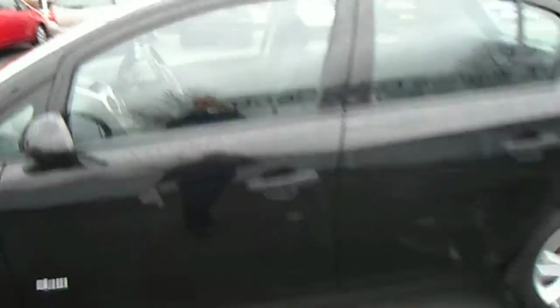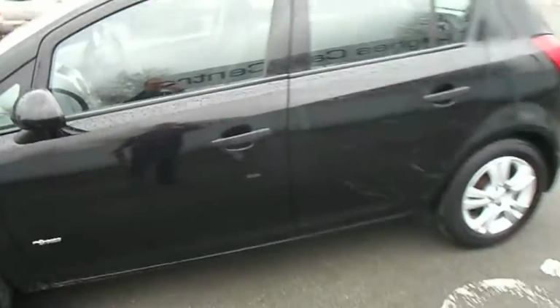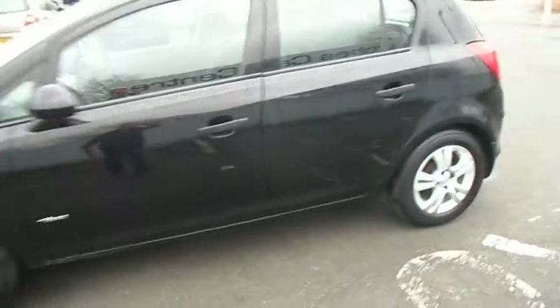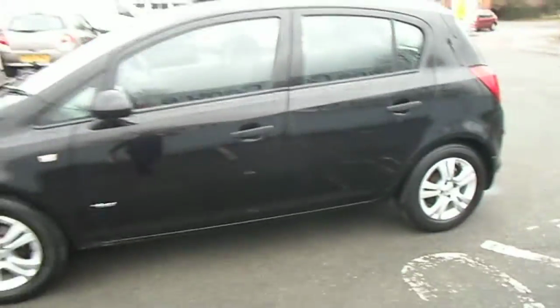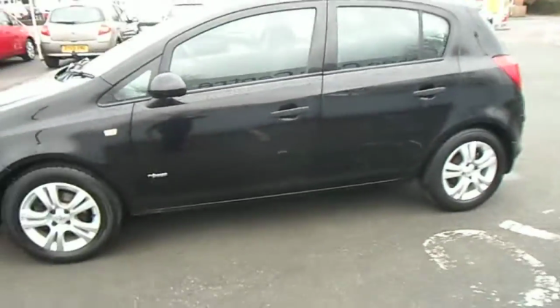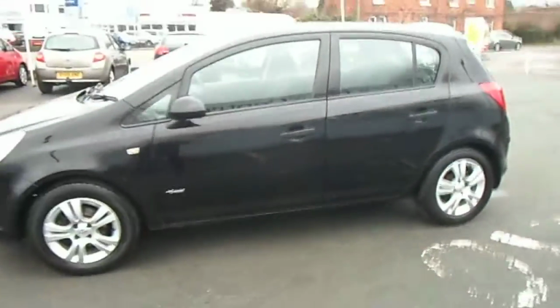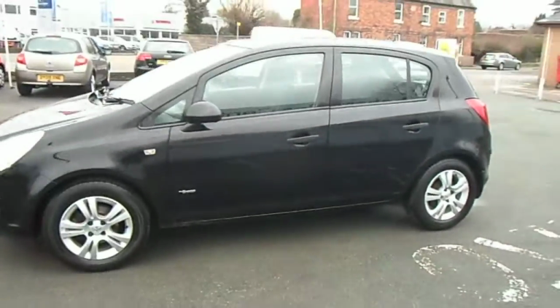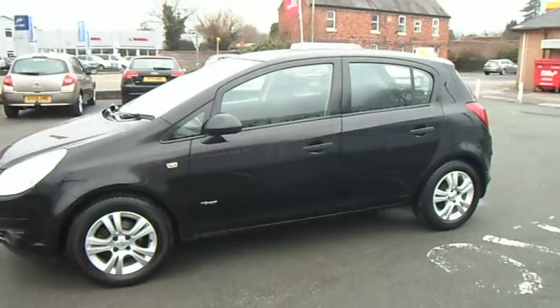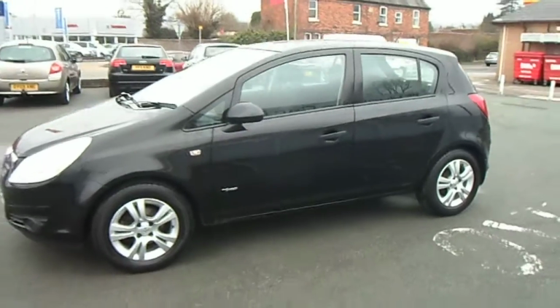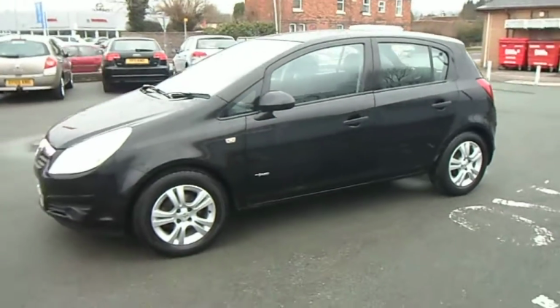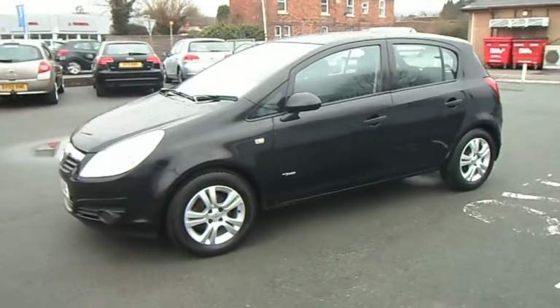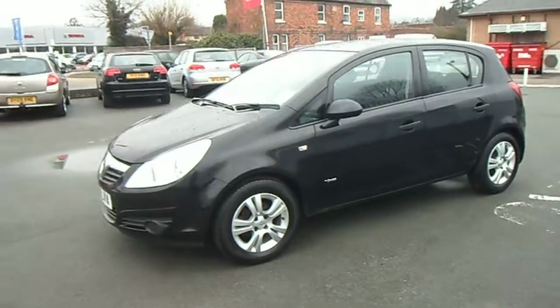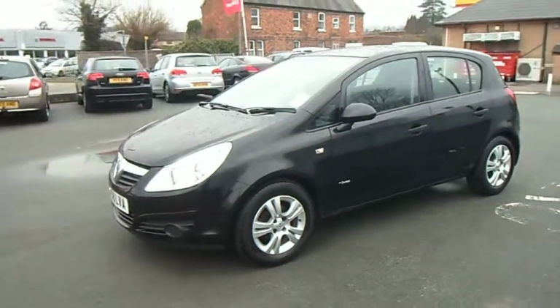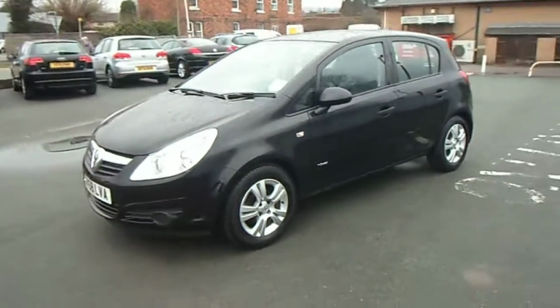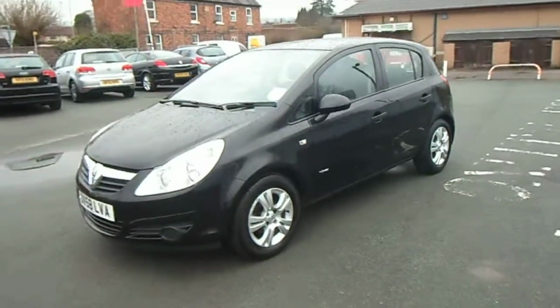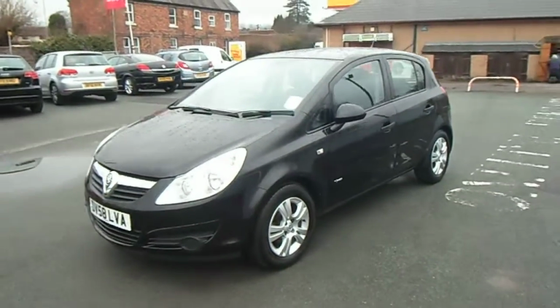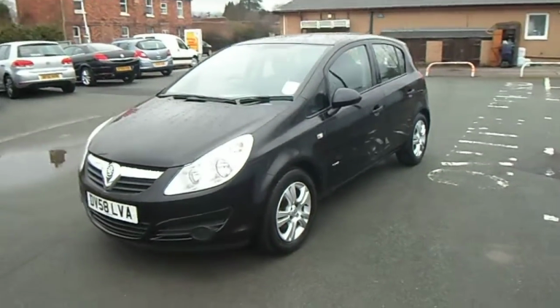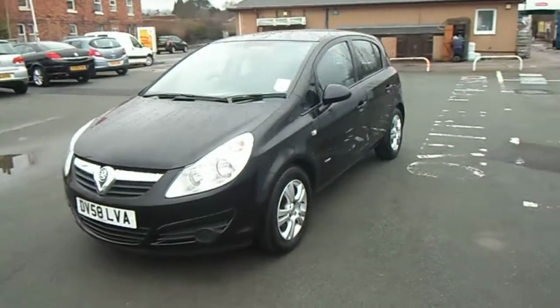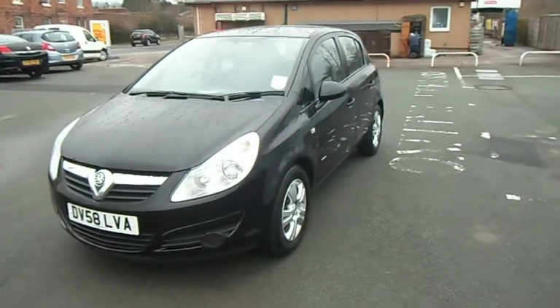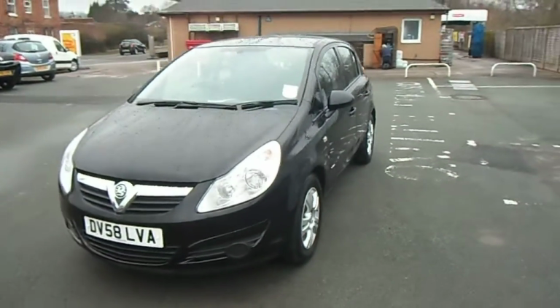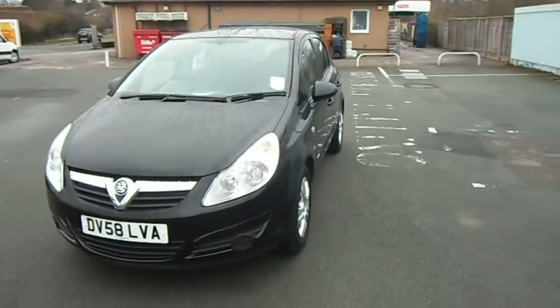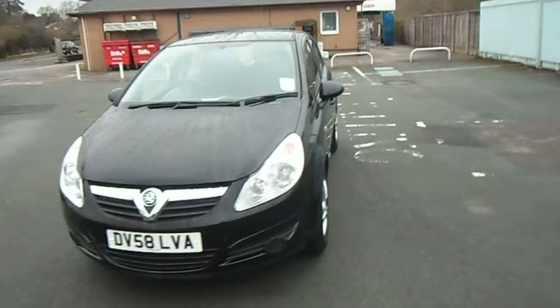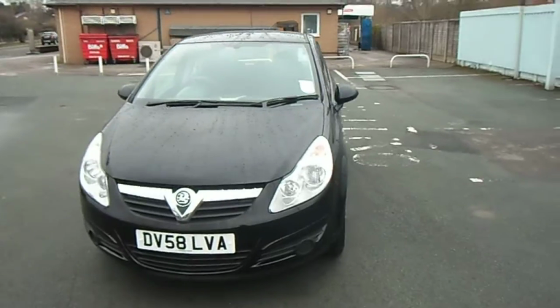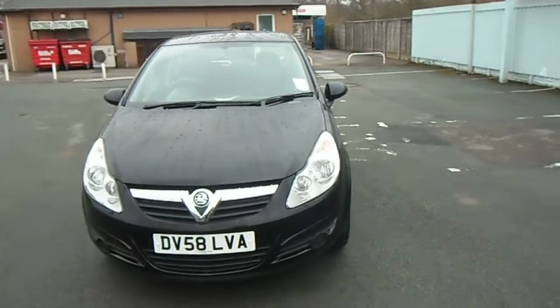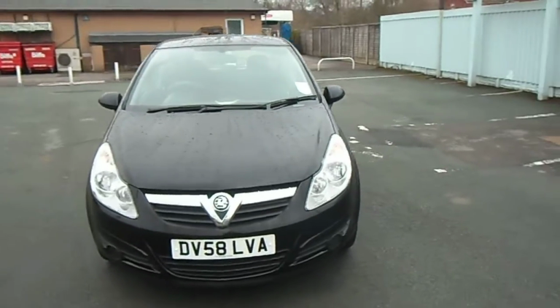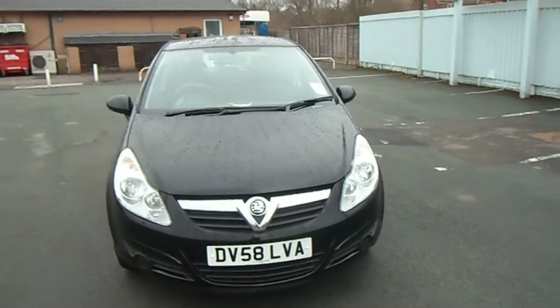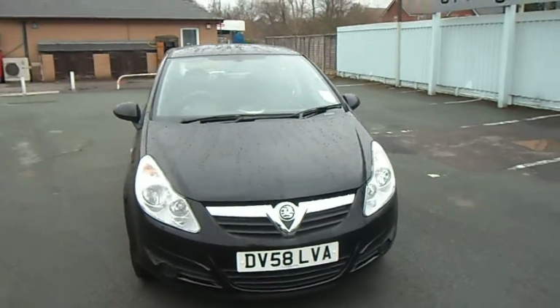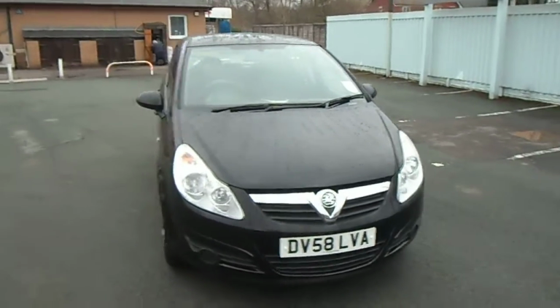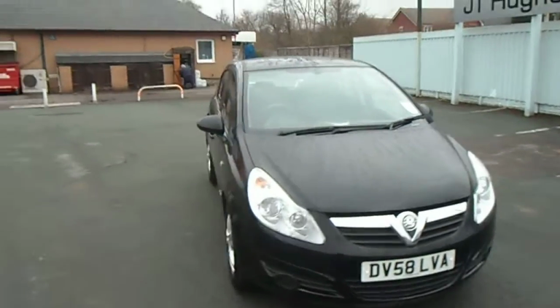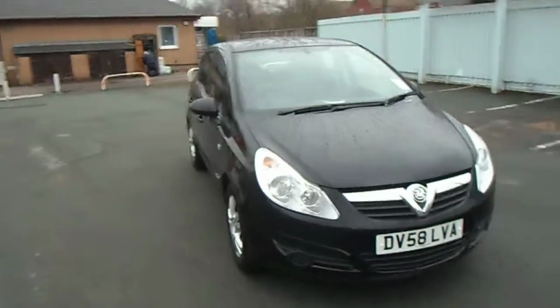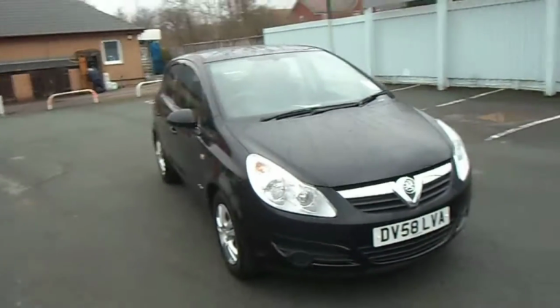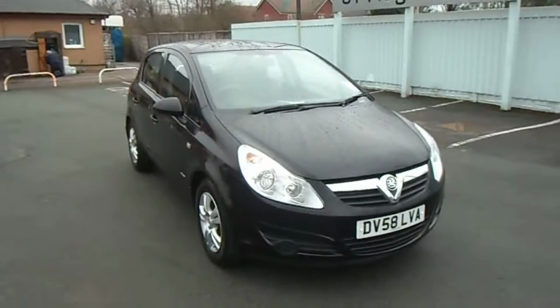If you have any questions regarding the vehicle or would like to arrange a test drive, please don't hesitate to contact me. It's Jonathan O'Connor on 01691-663-990. Thank you very much for your time.